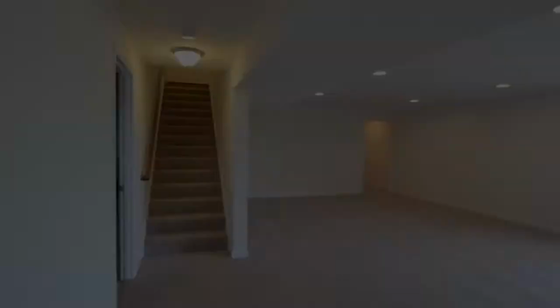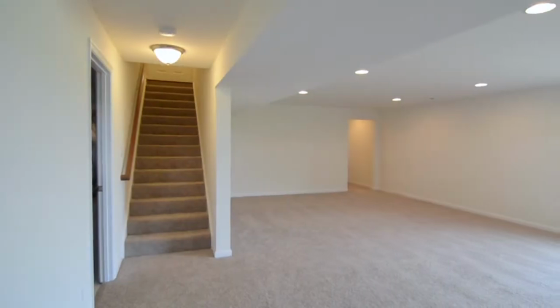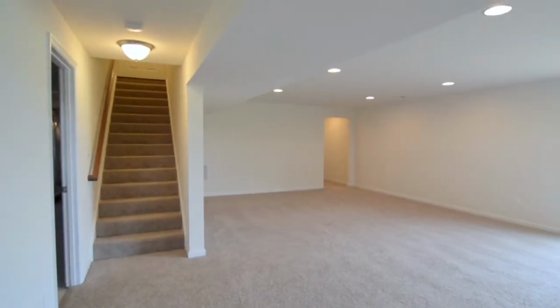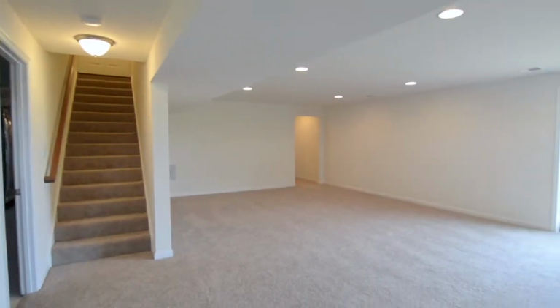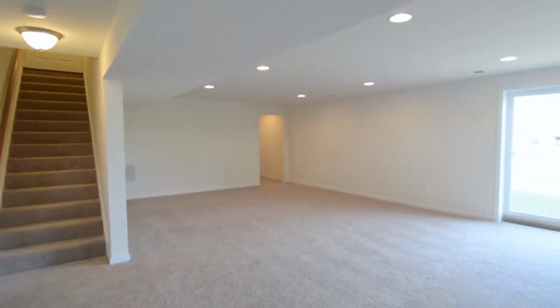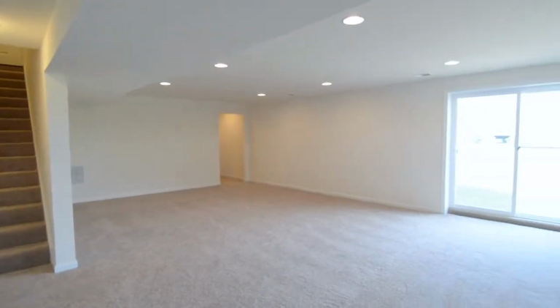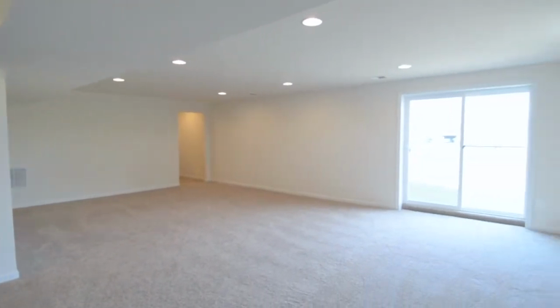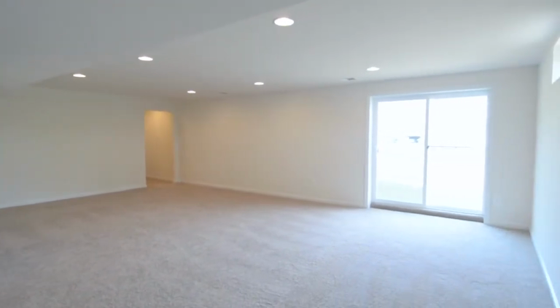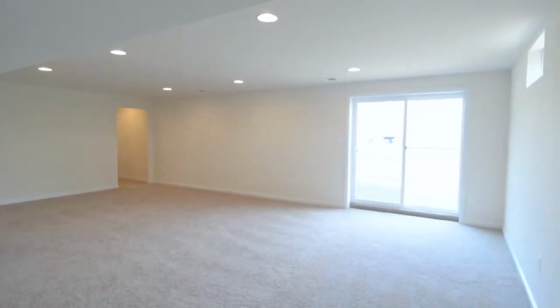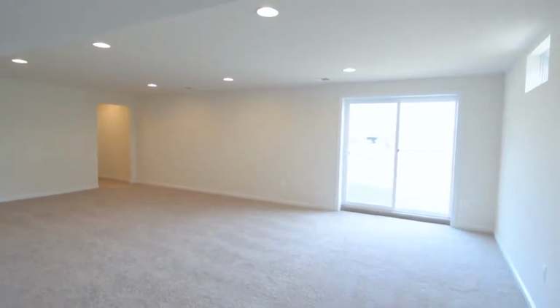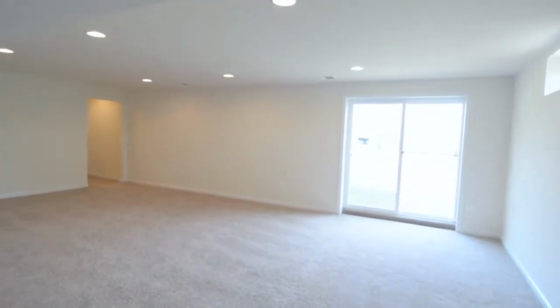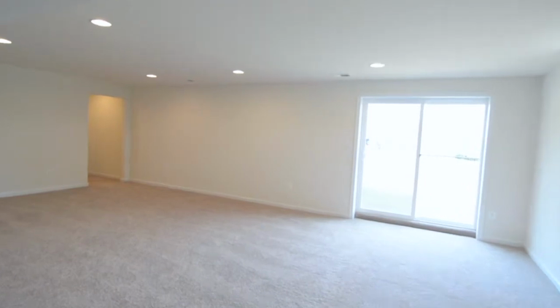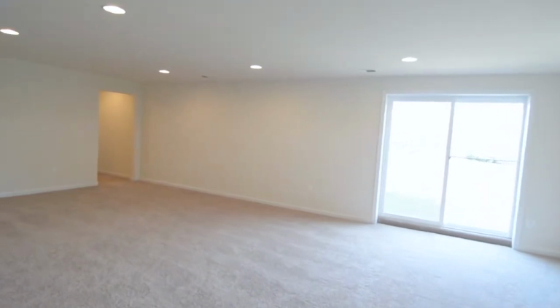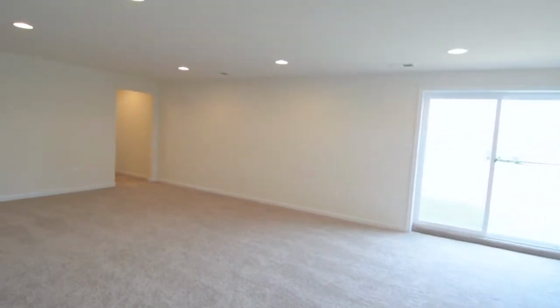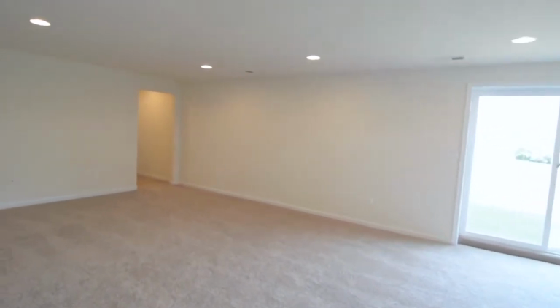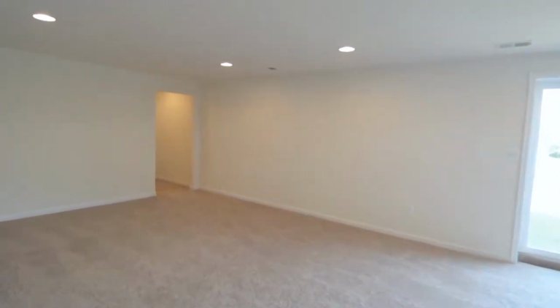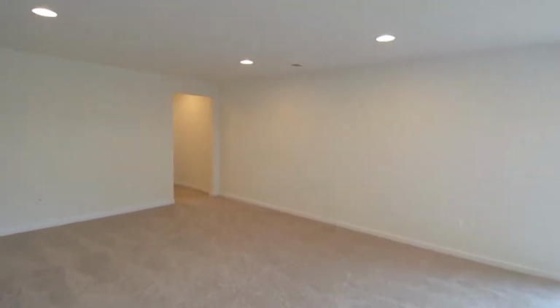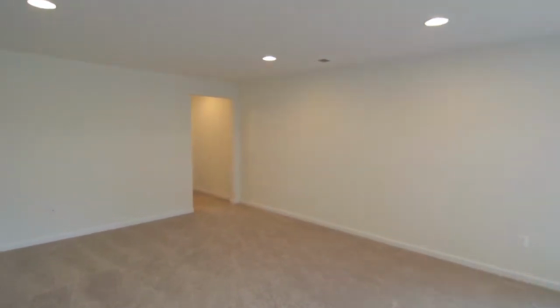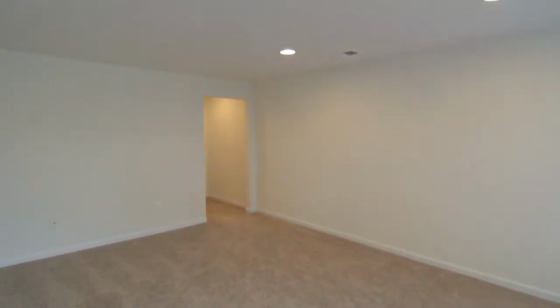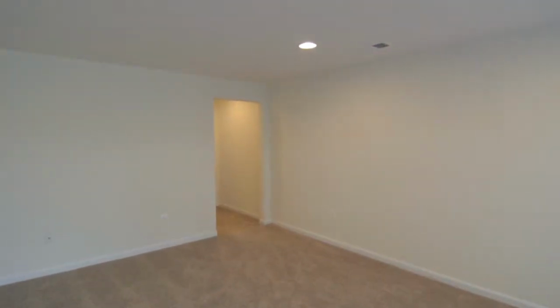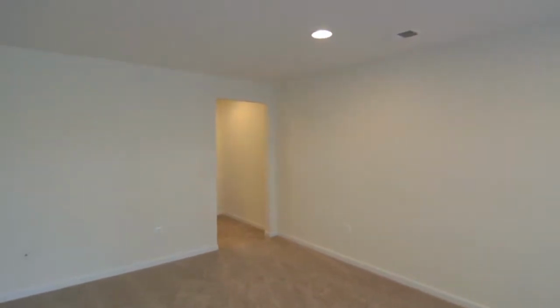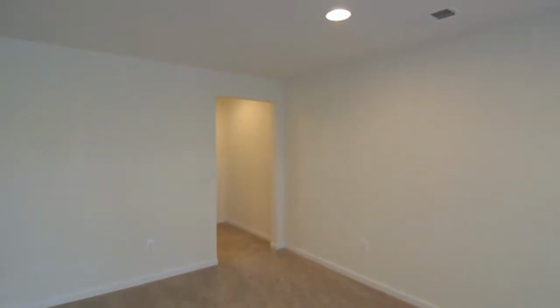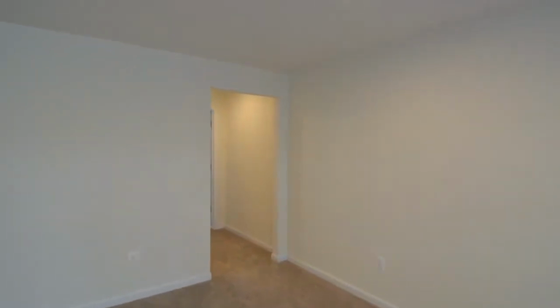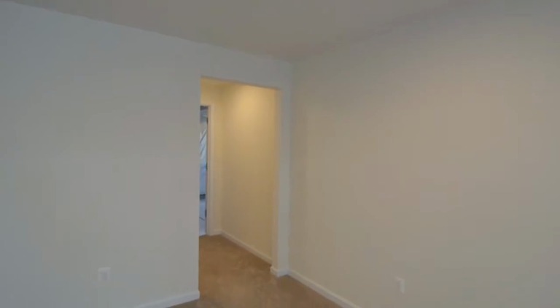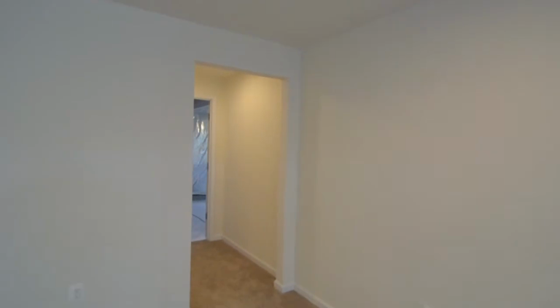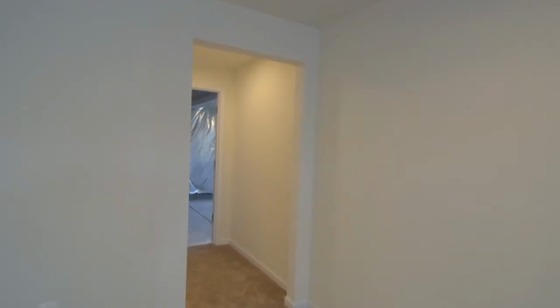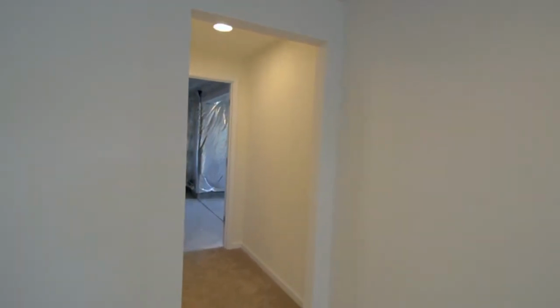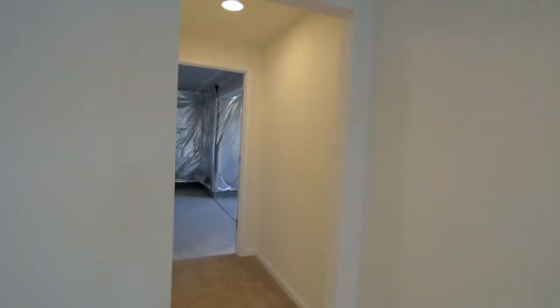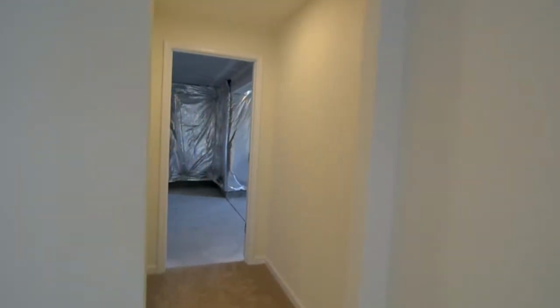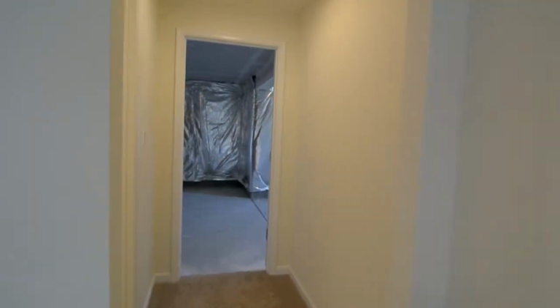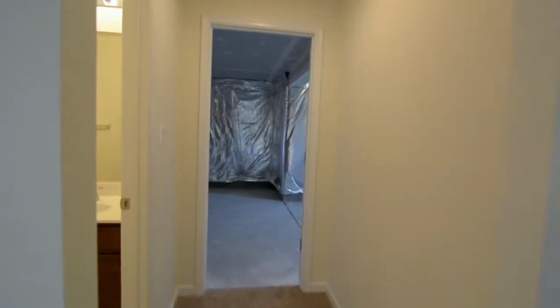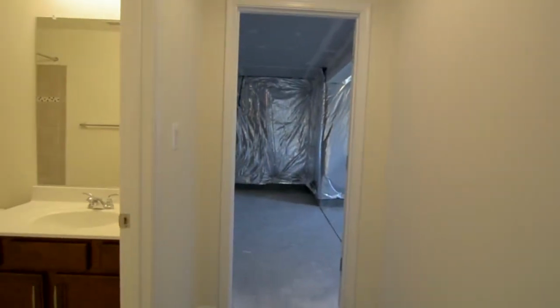Call it what you want — man cave, party central, kids' playroom, or in-law suite. This fully finished walkout basement with upgraded bath, carpet, lots of light, and potential for more bedrooms is the icing on the cake.